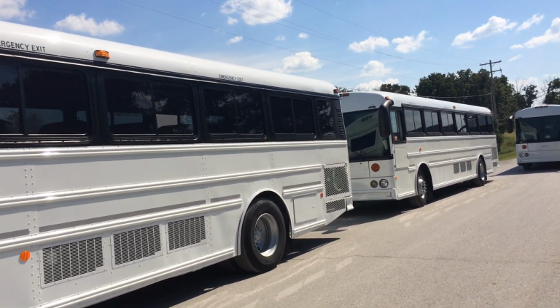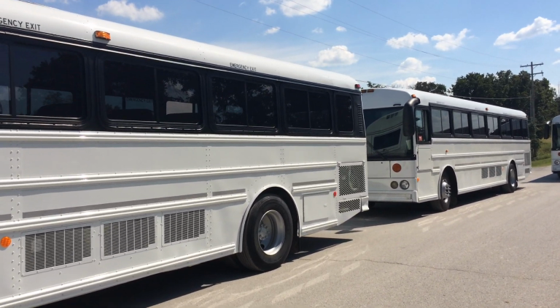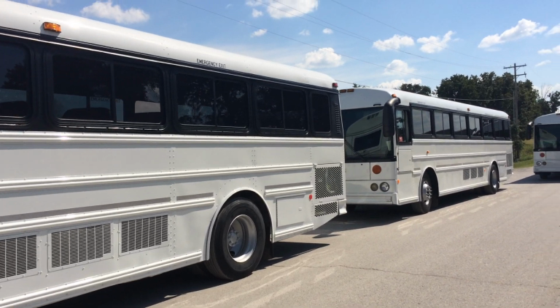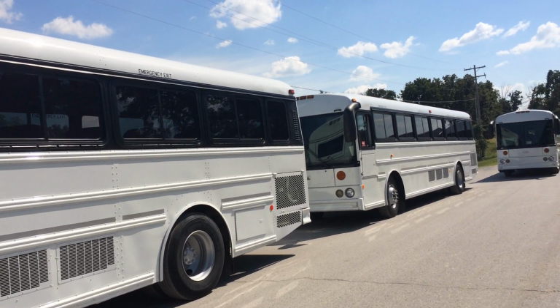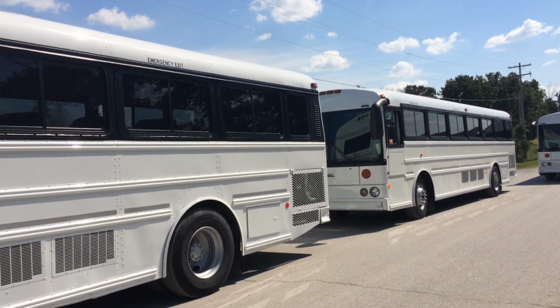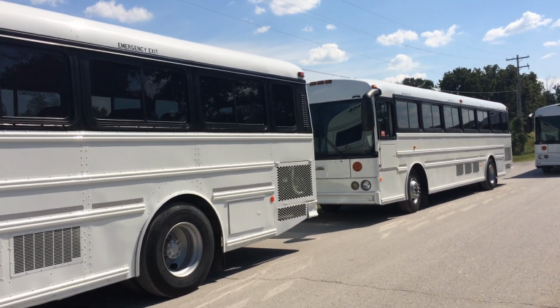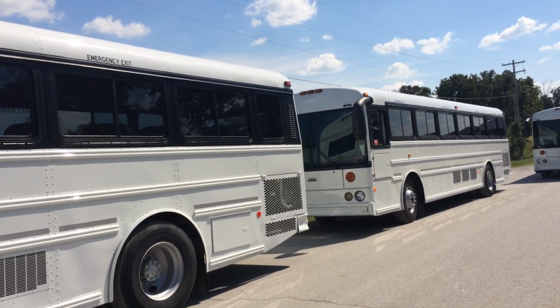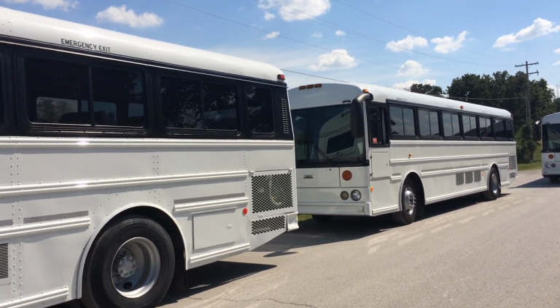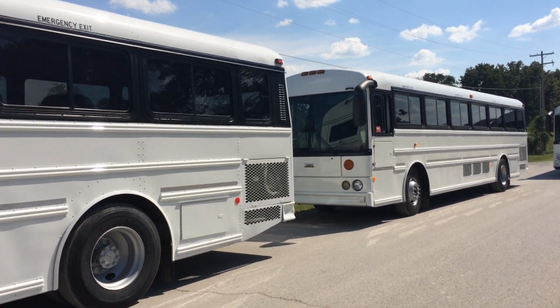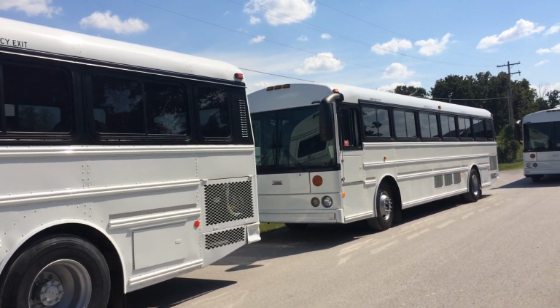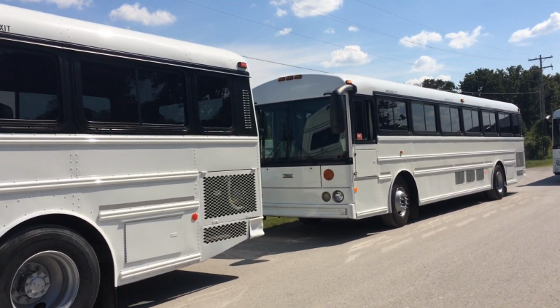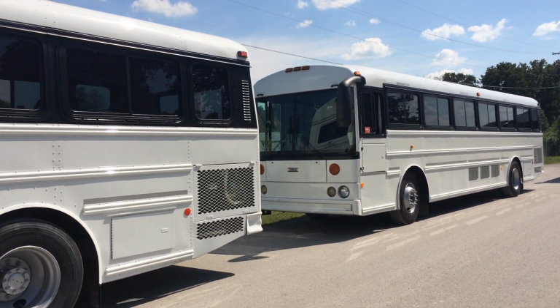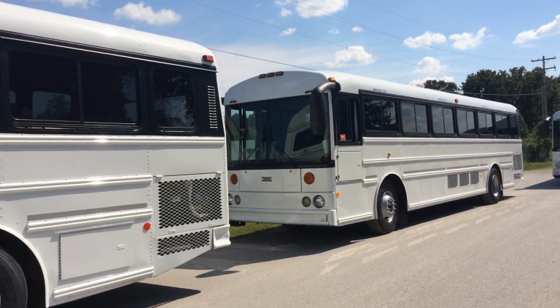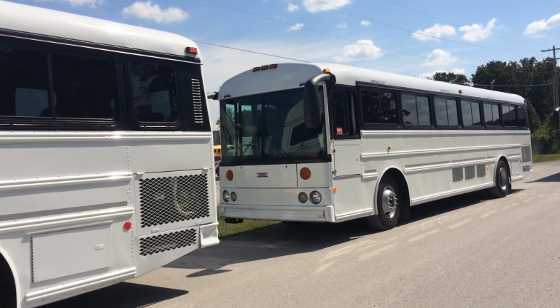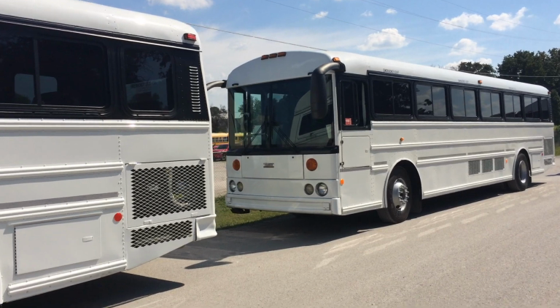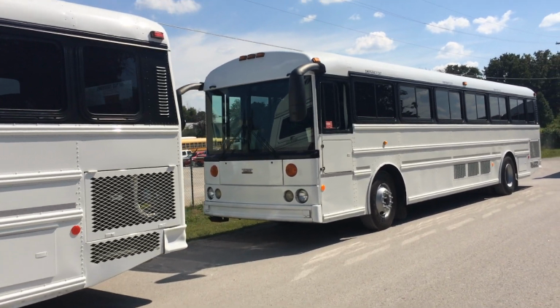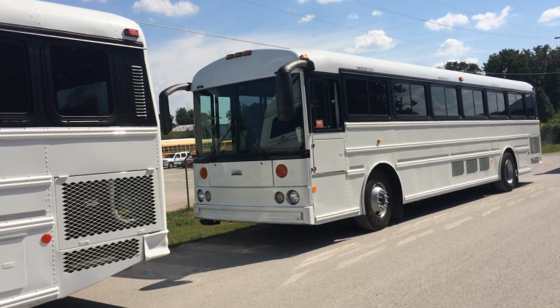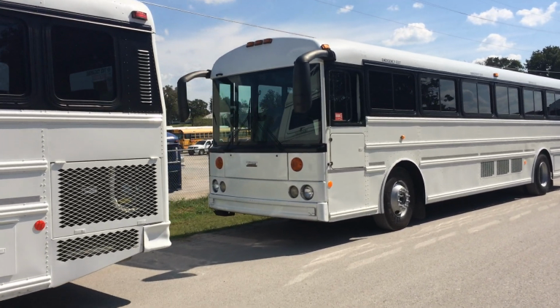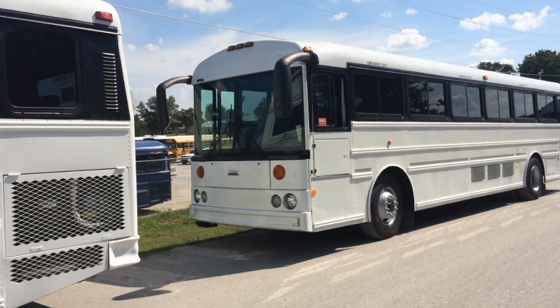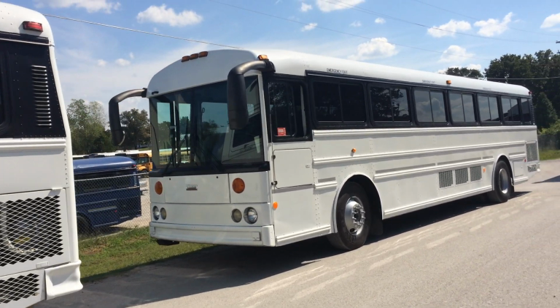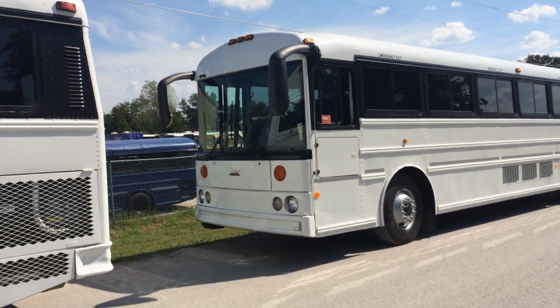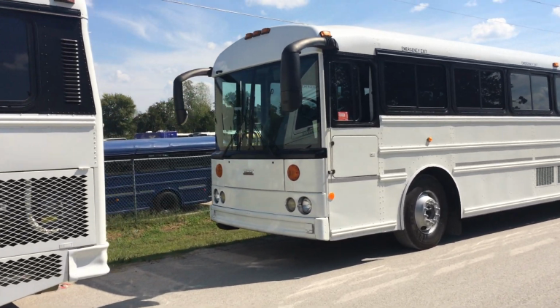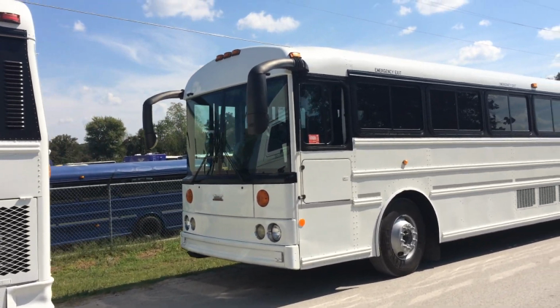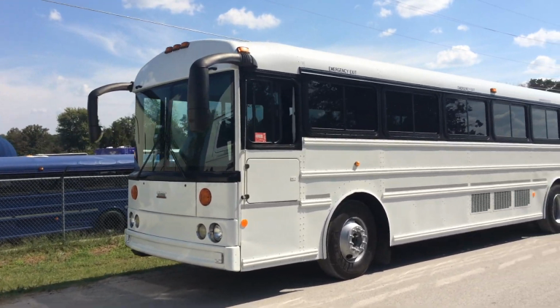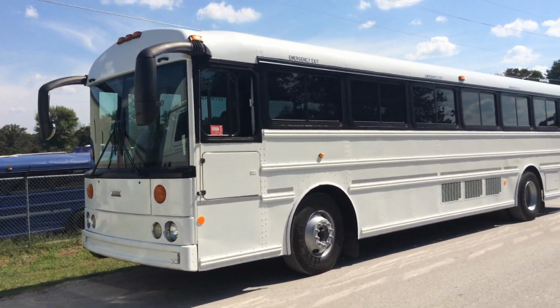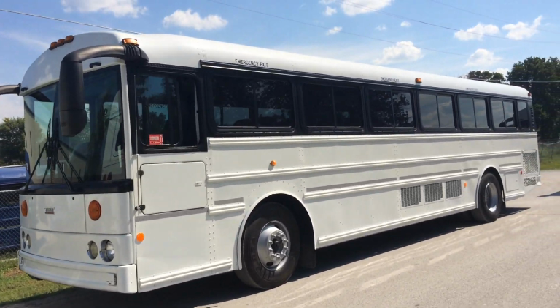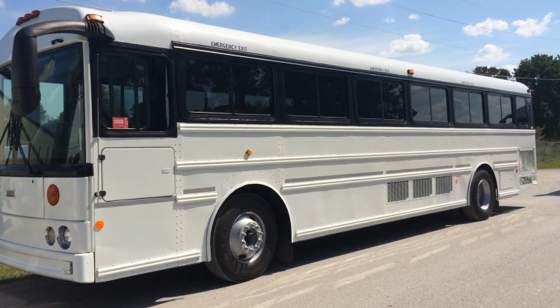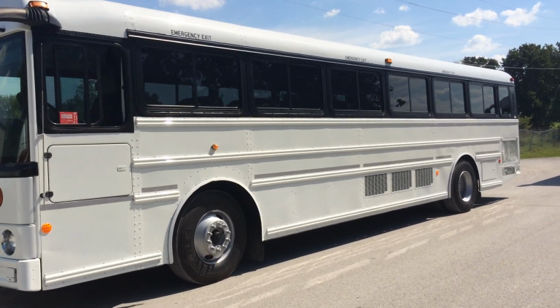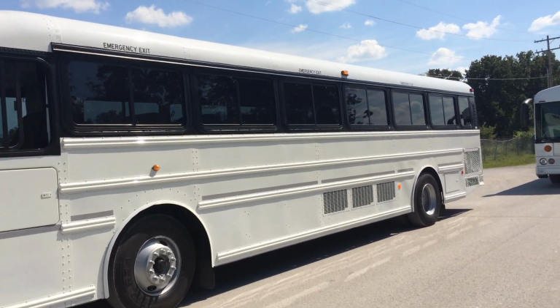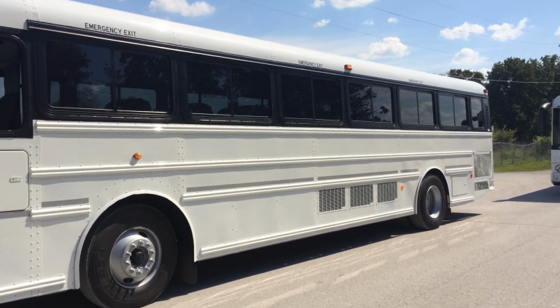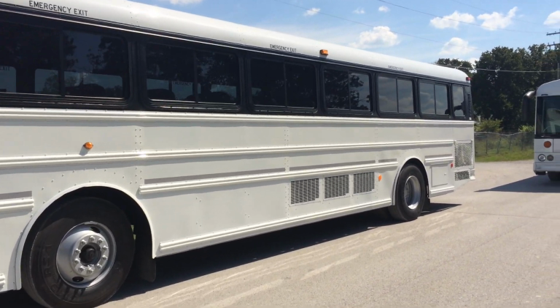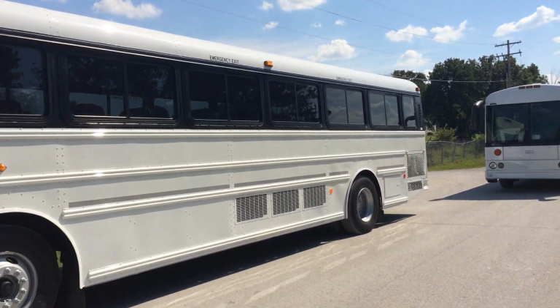These buses have been fully refurbished by our staff here at National Bus Sales. That includes new paint, rust and corrosion prevention, windows, interior seats, and any other necessities.